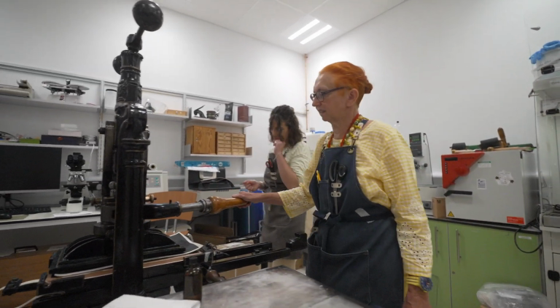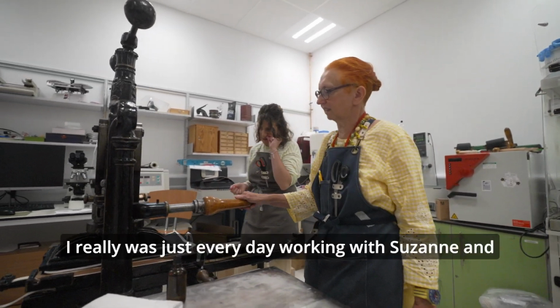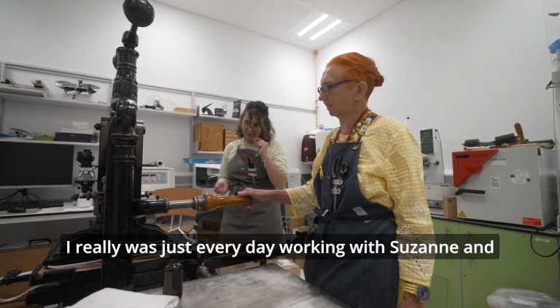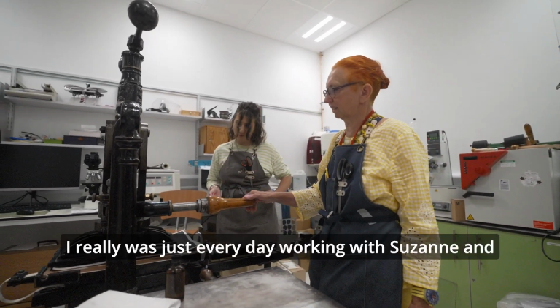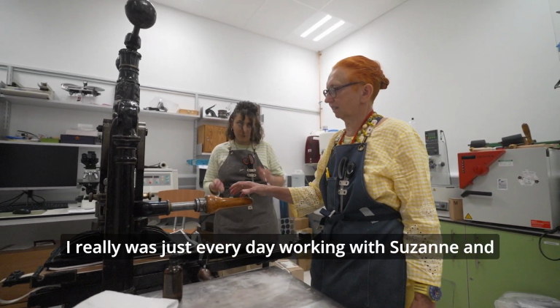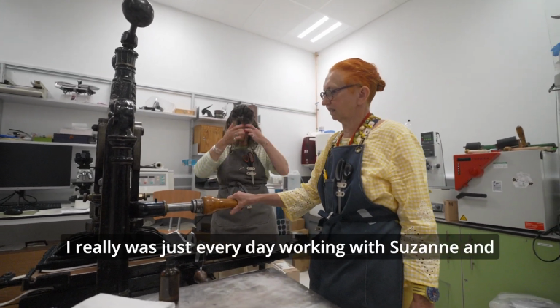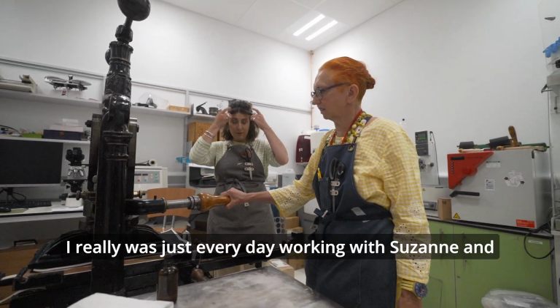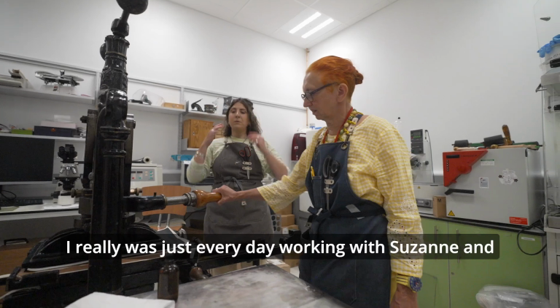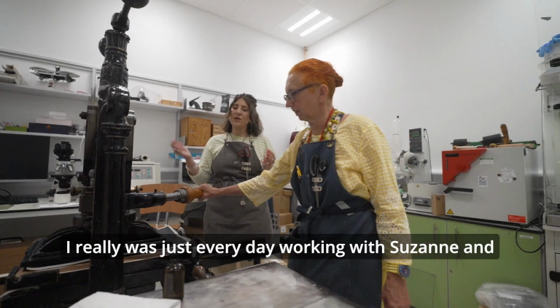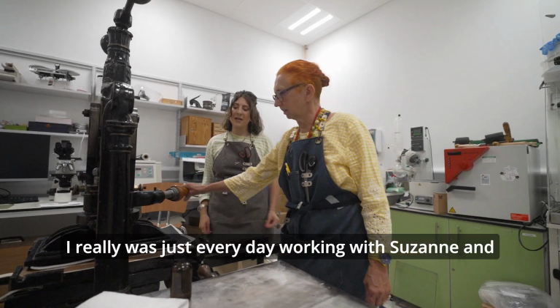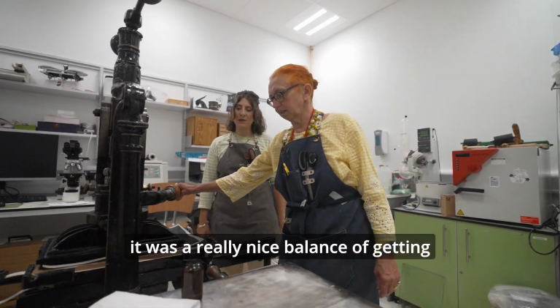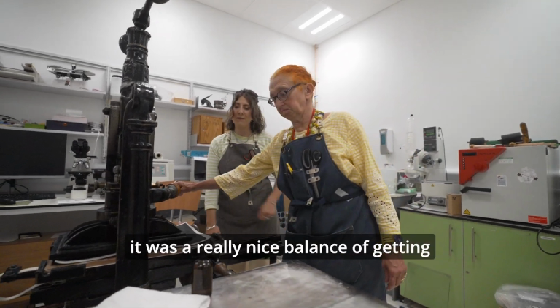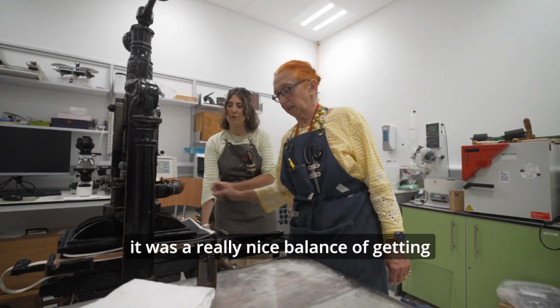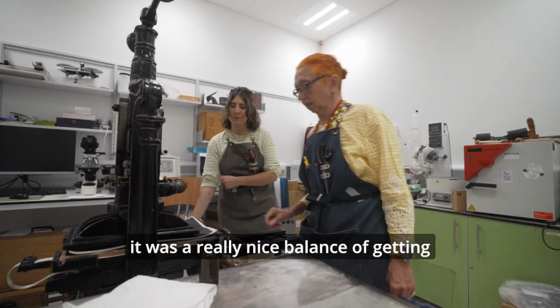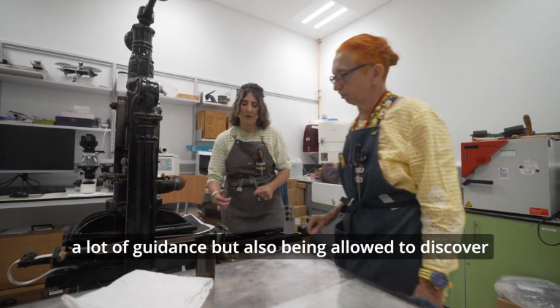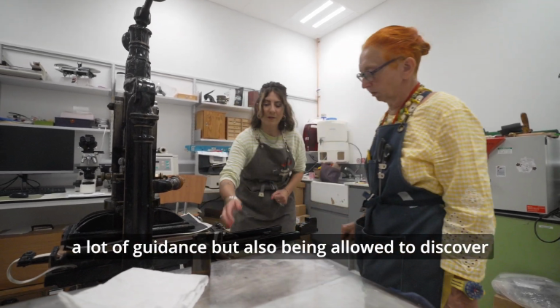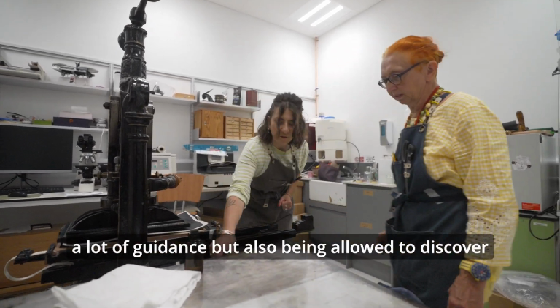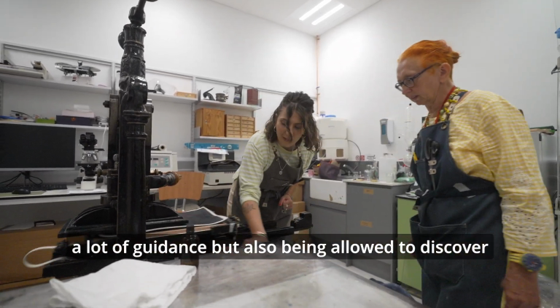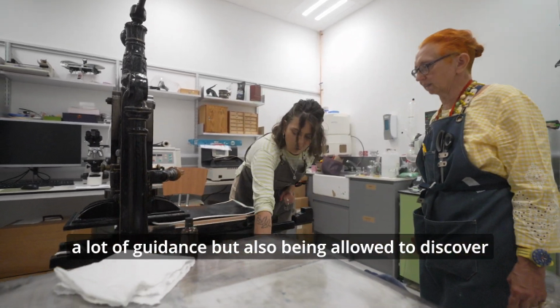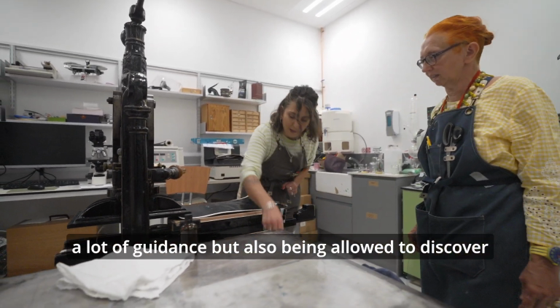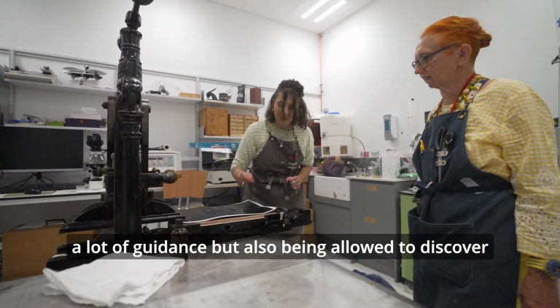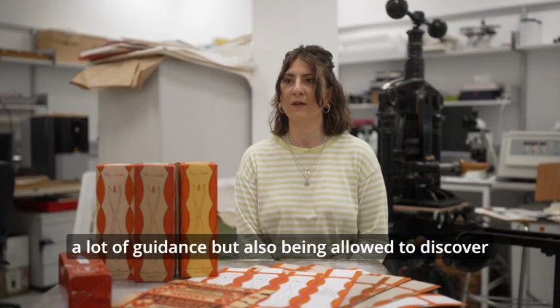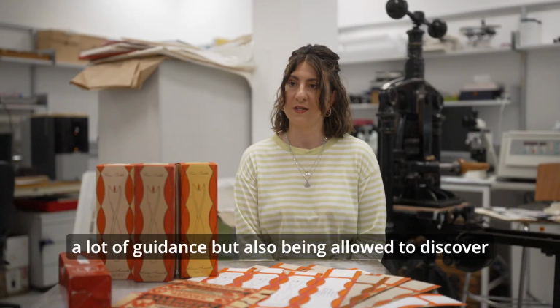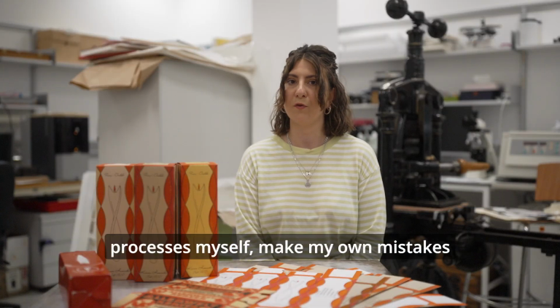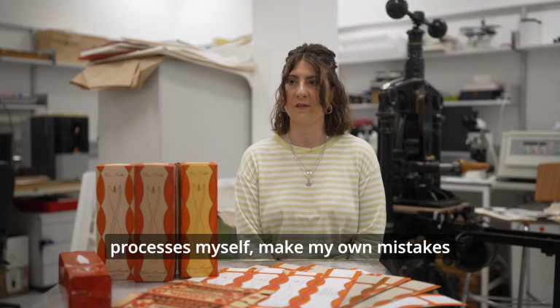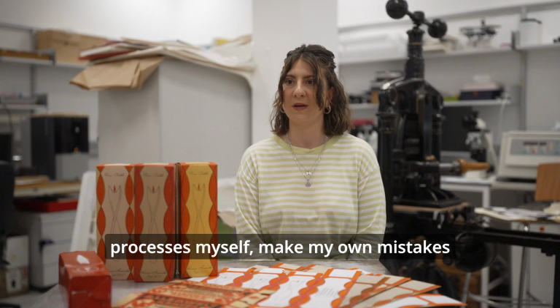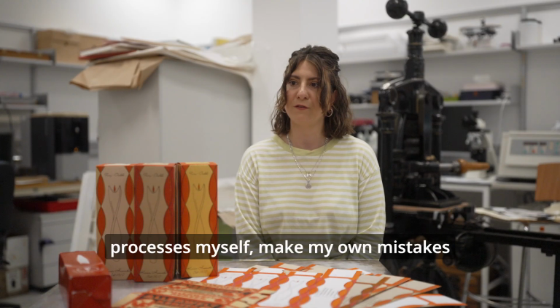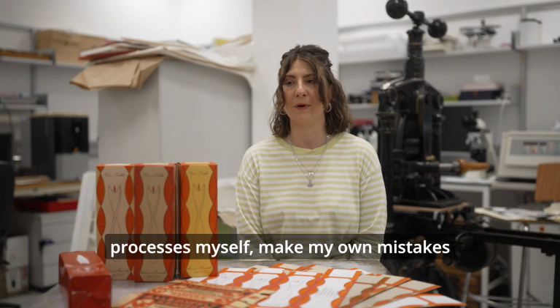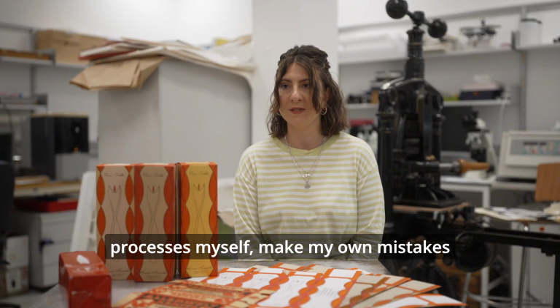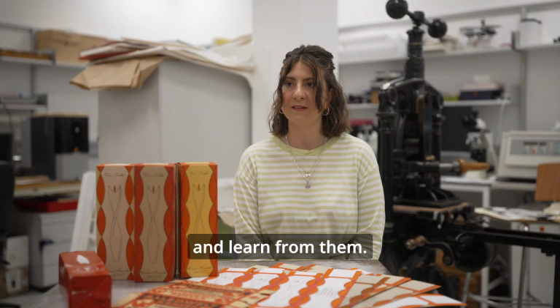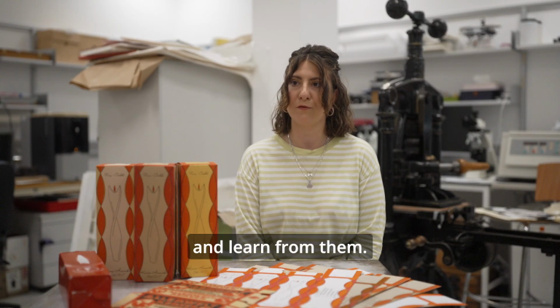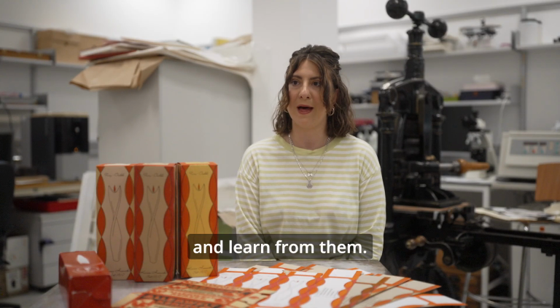Every day working with Suzanne was a really nice balance of getting a lot of guidance but also being allowed to discover processes myself, make my own mistakes, and learn from them.